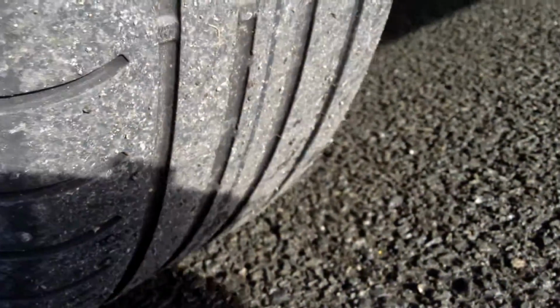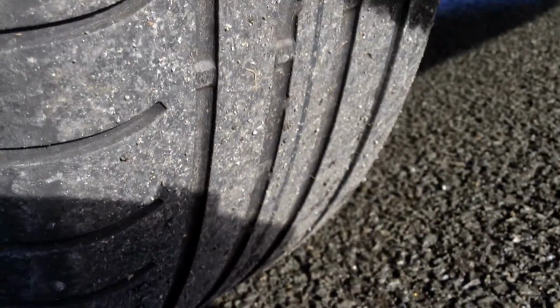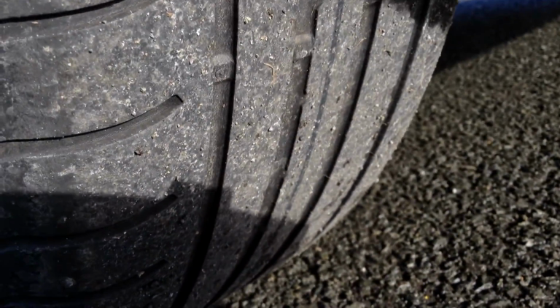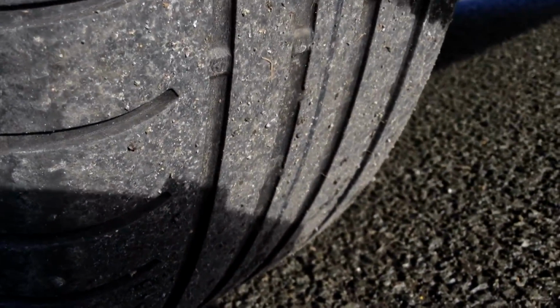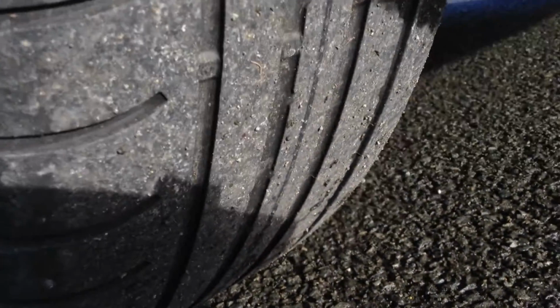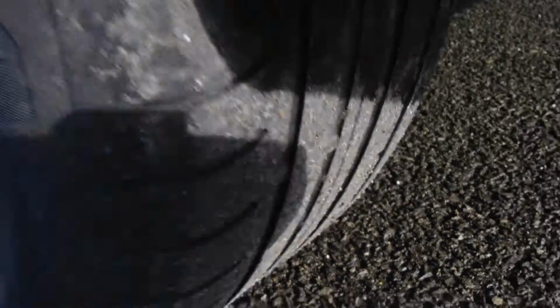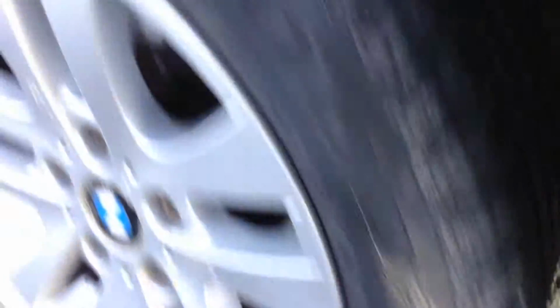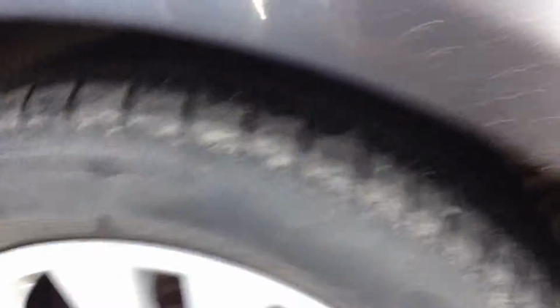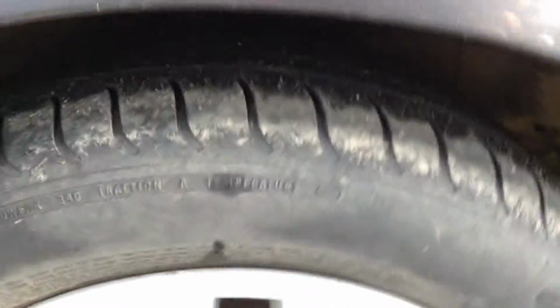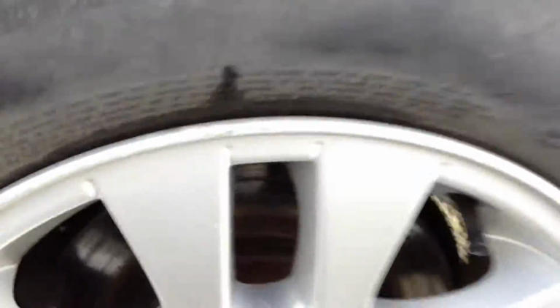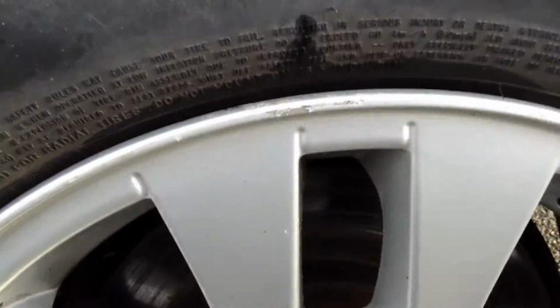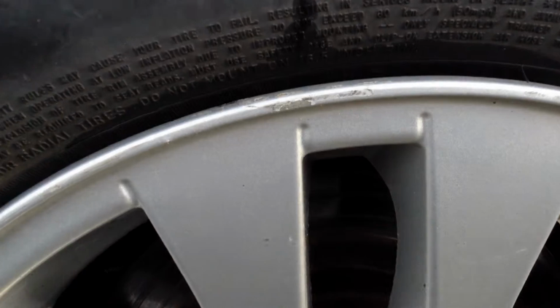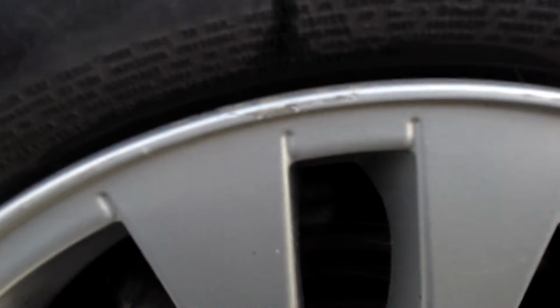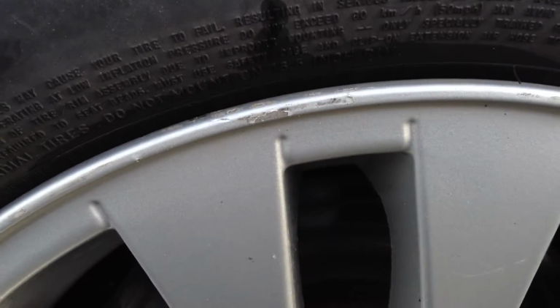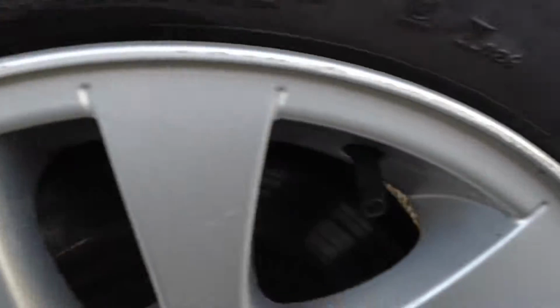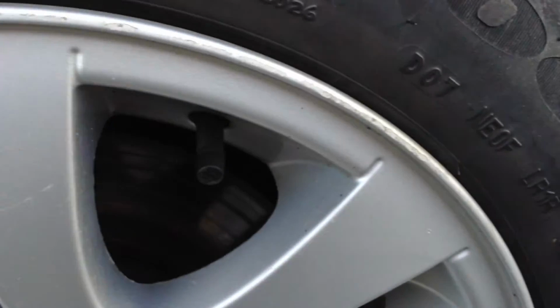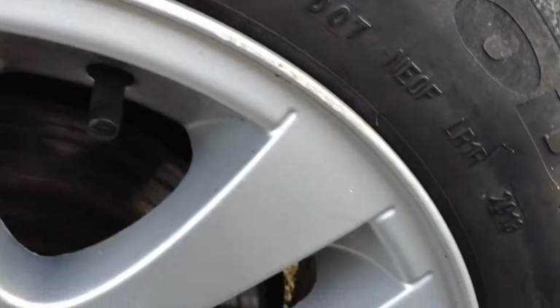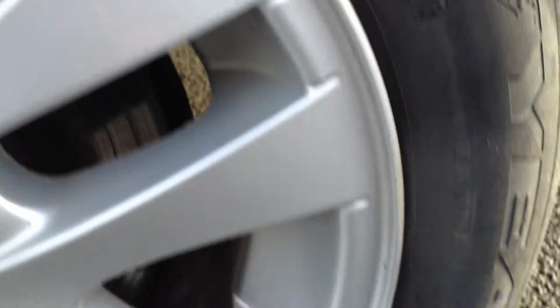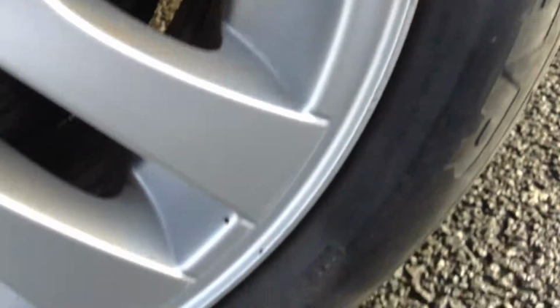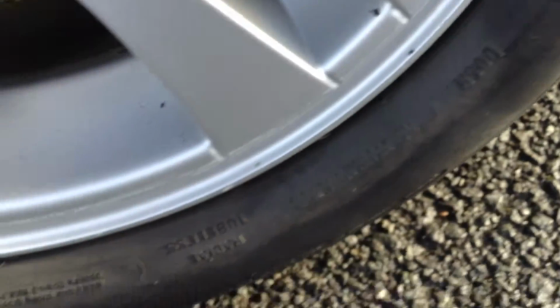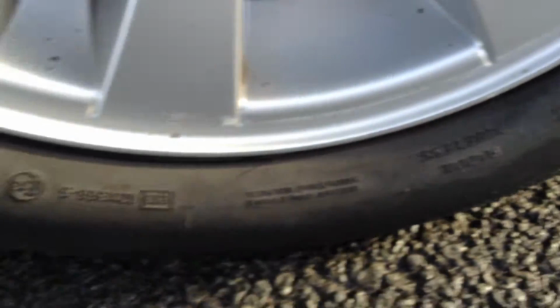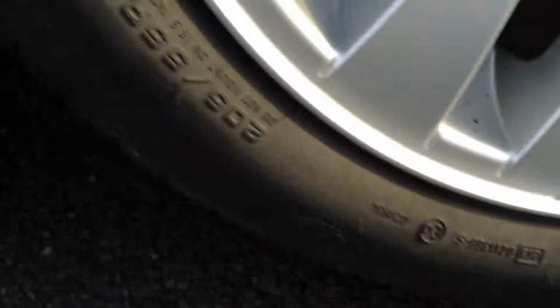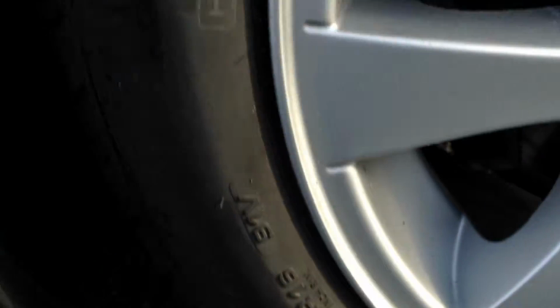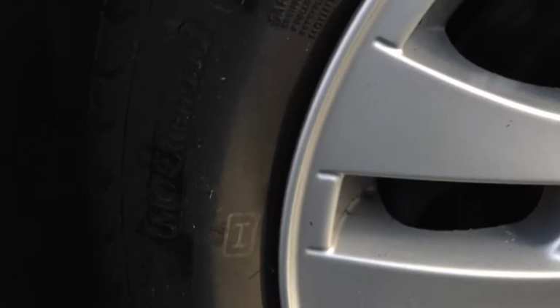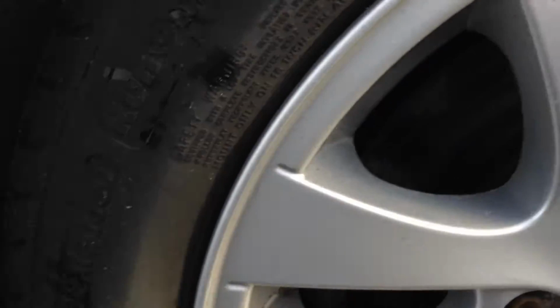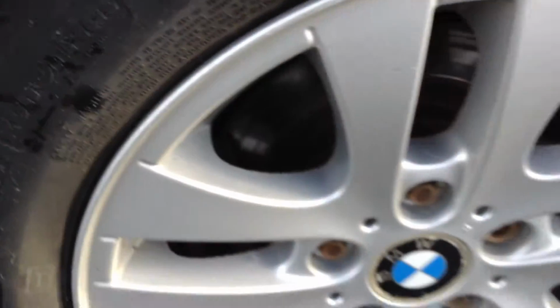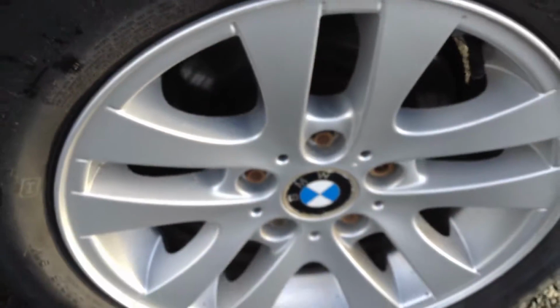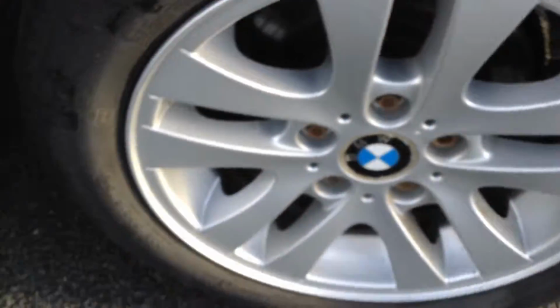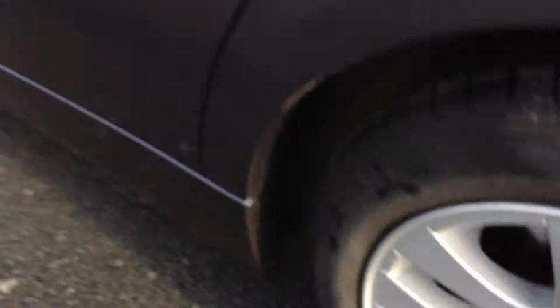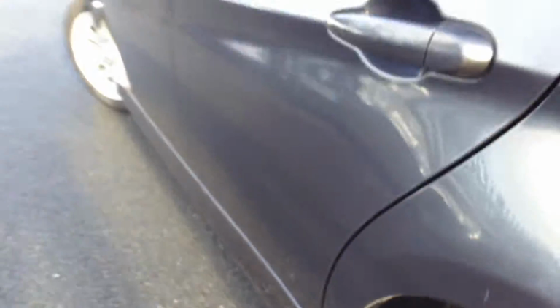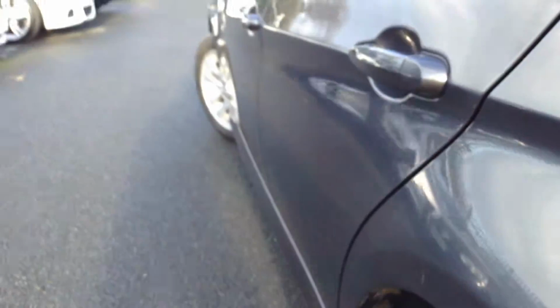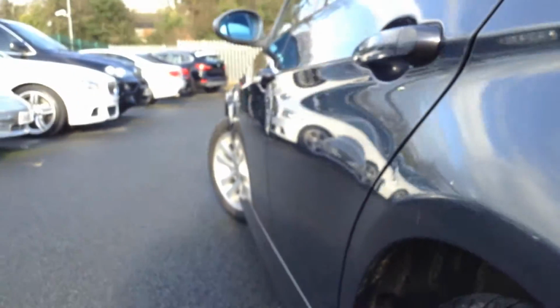The rear tyre on the nearside is looking at about 3mm of tread at most. Looking at the rear alloy here, there is some kerbing on the outside edge of the alloy — not too bad at all on this one — but it will probably require a refurb.